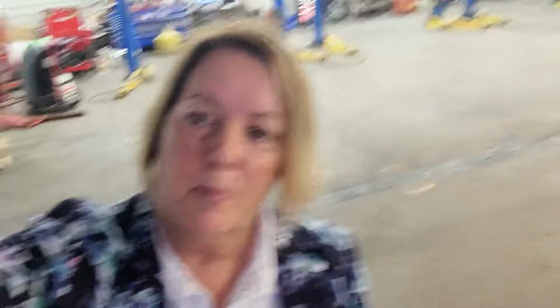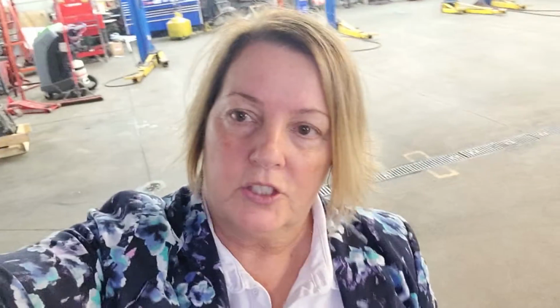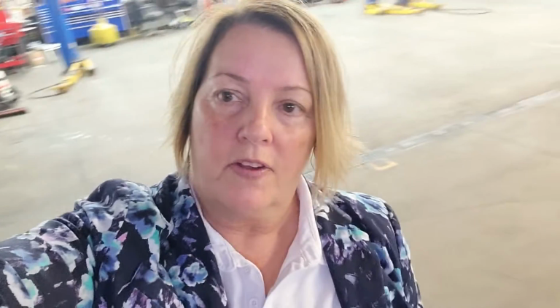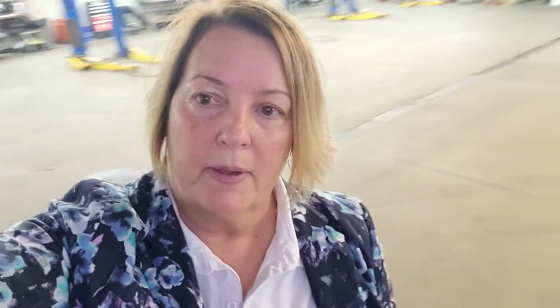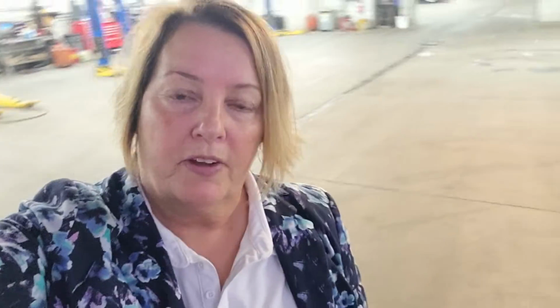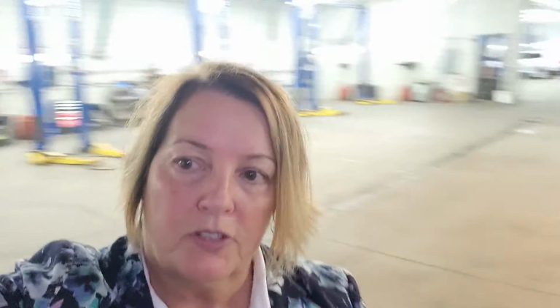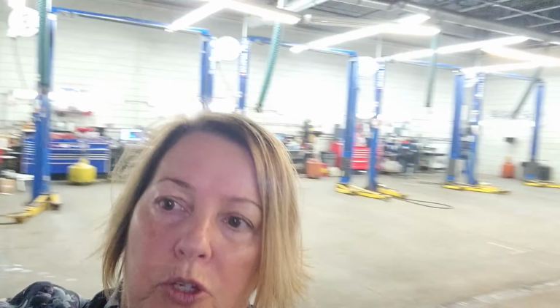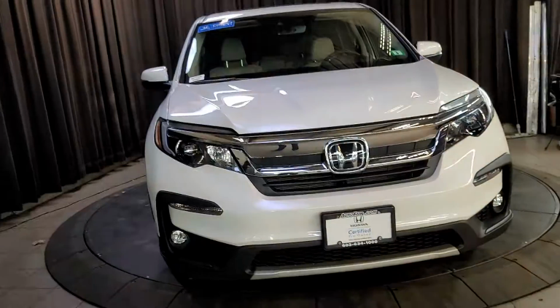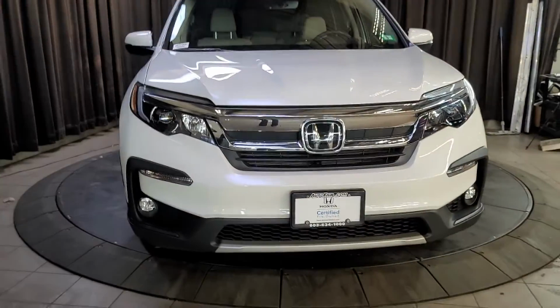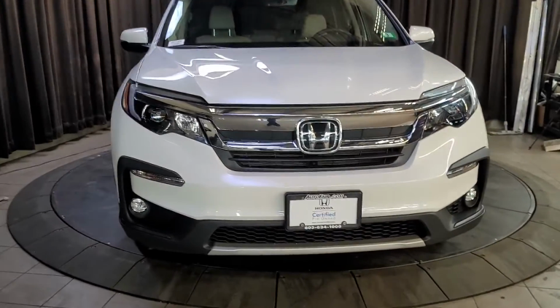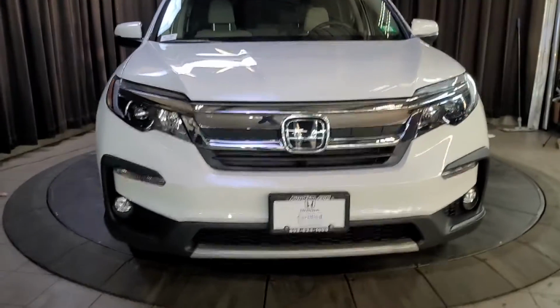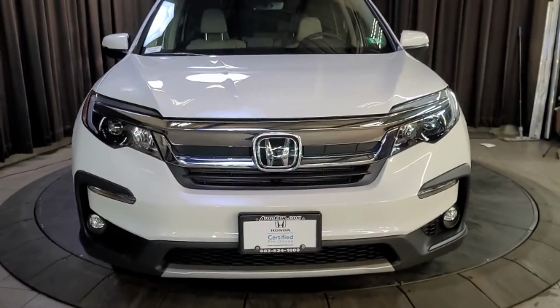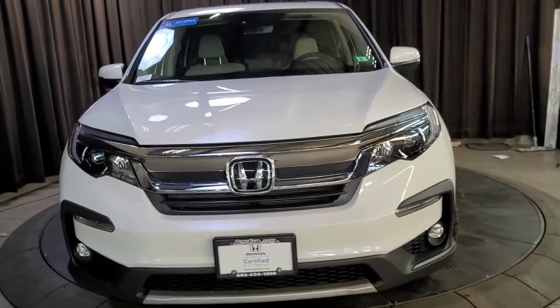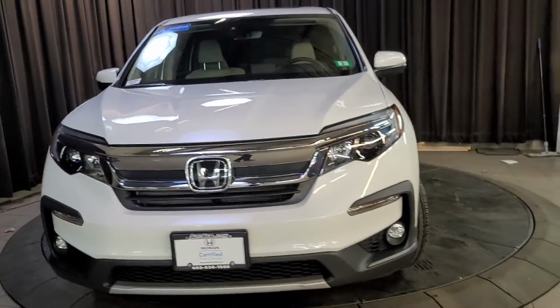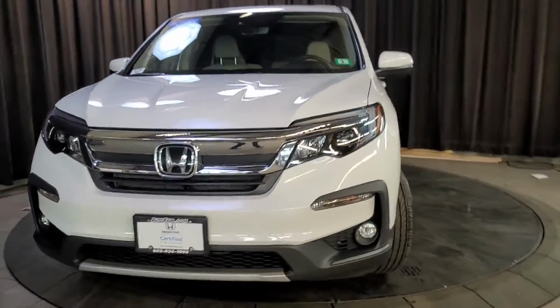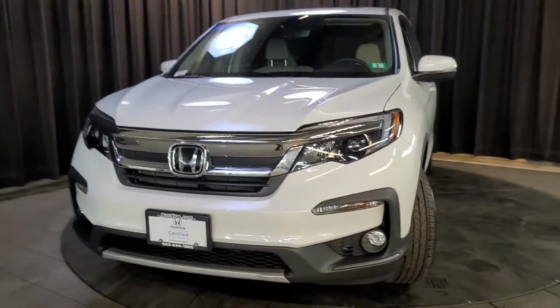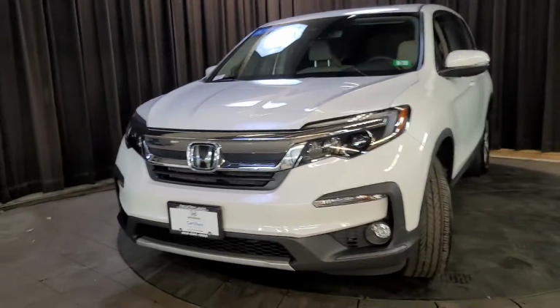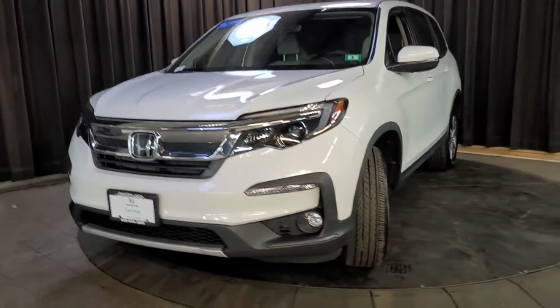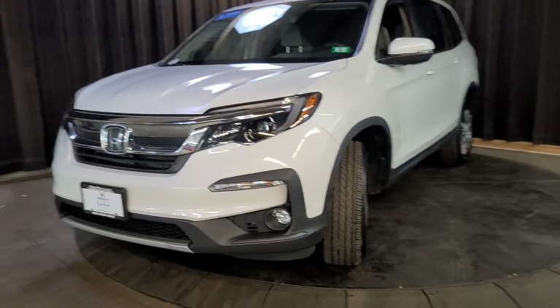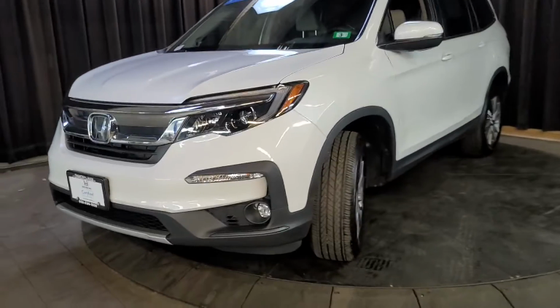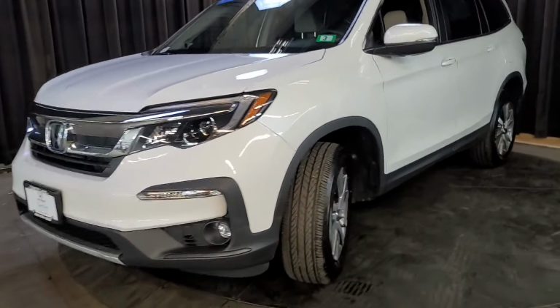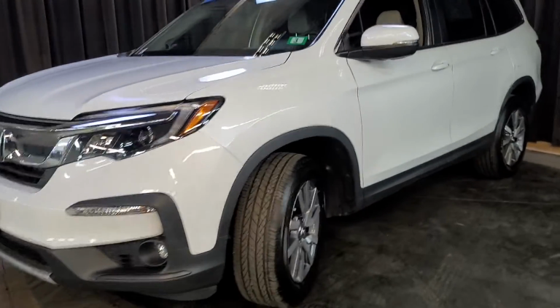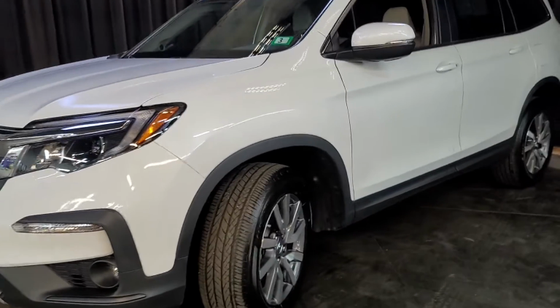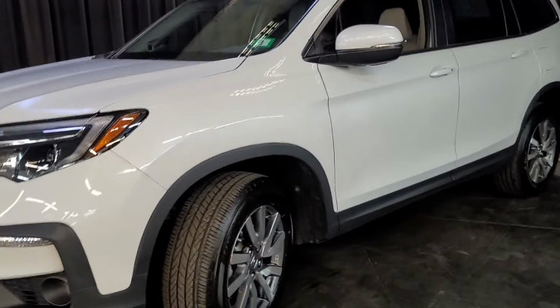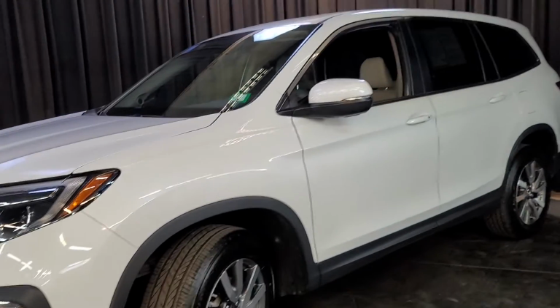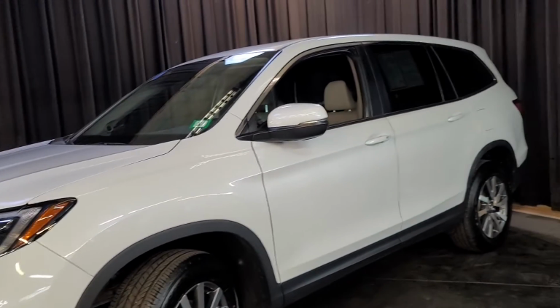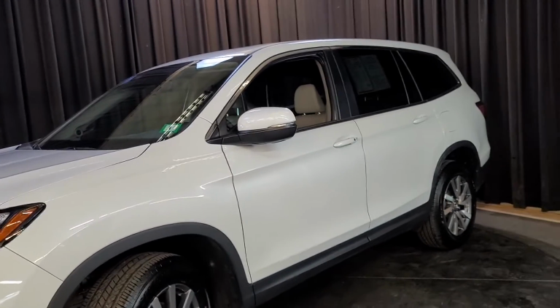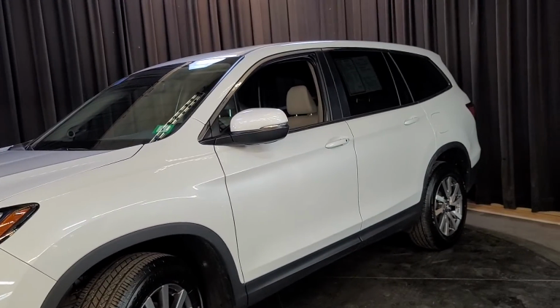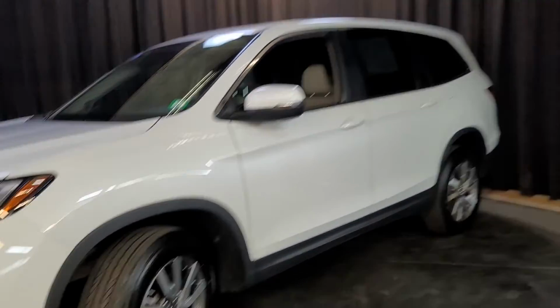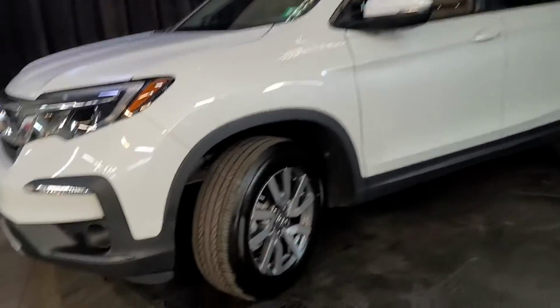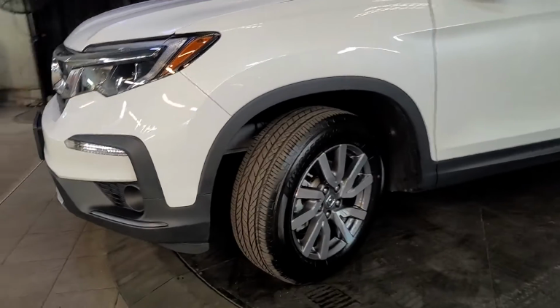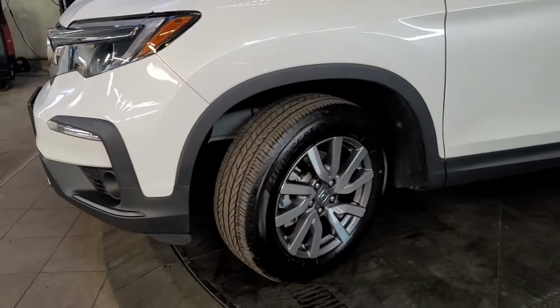Hi Paul, this is Sue from Autofill Honda making a quick video of the 2022 Pilot you inquired about. Here it is, we still have it. It's on this pad for pictures to put on the internet.